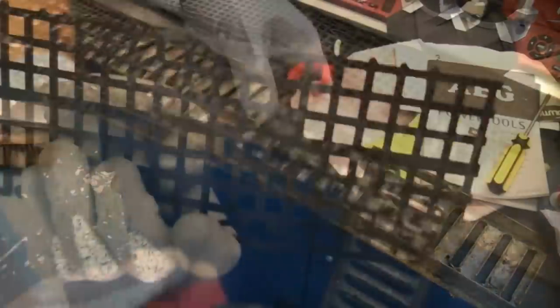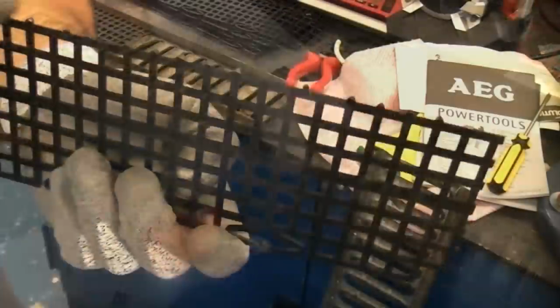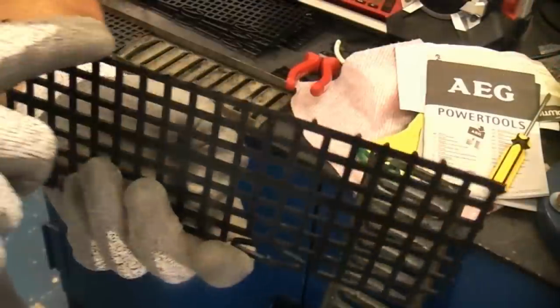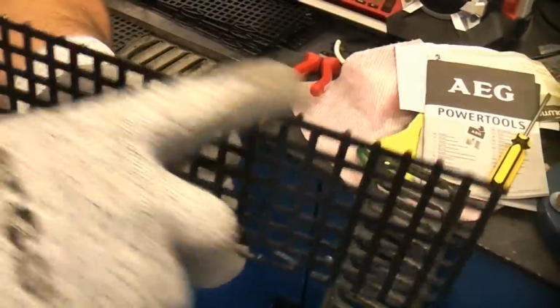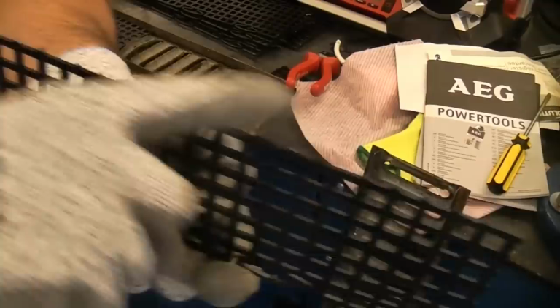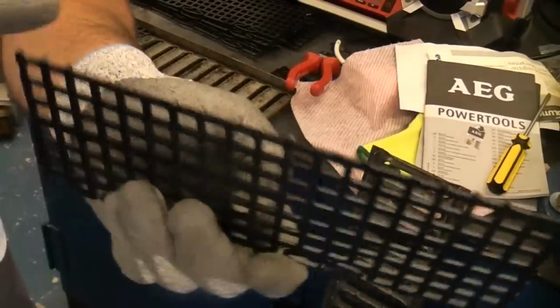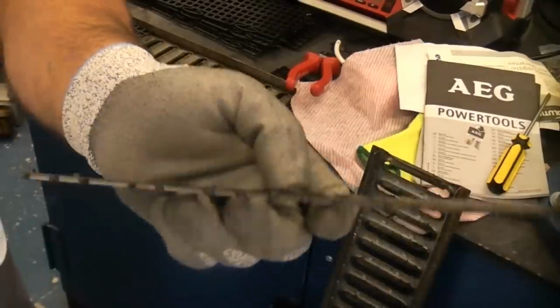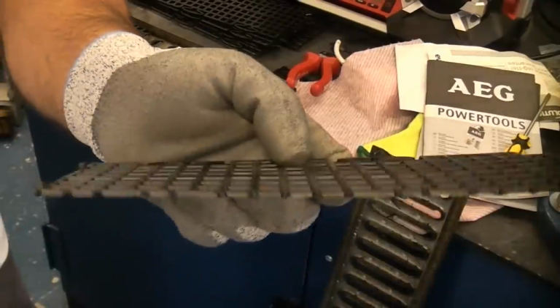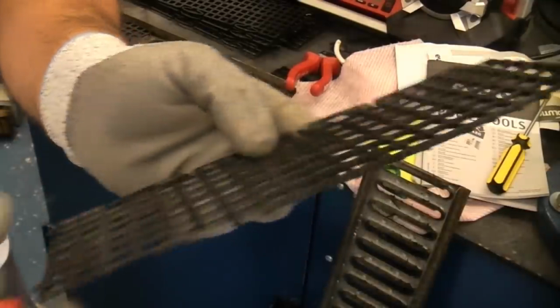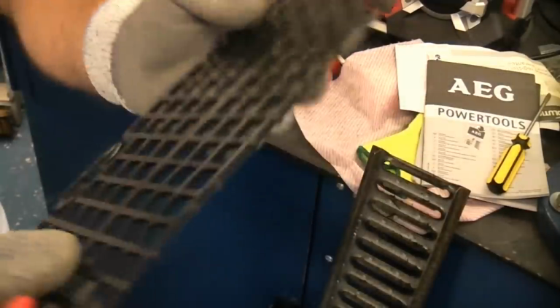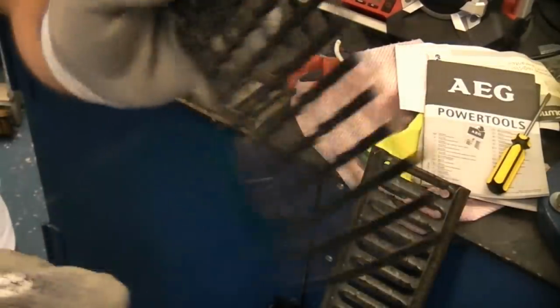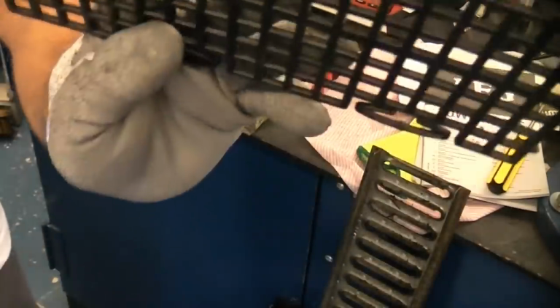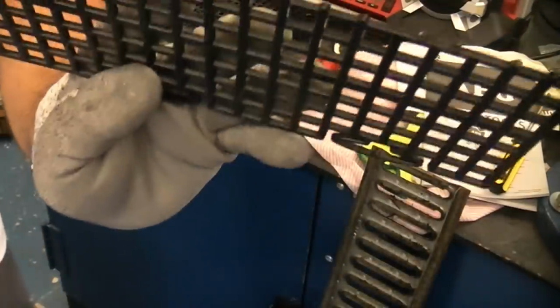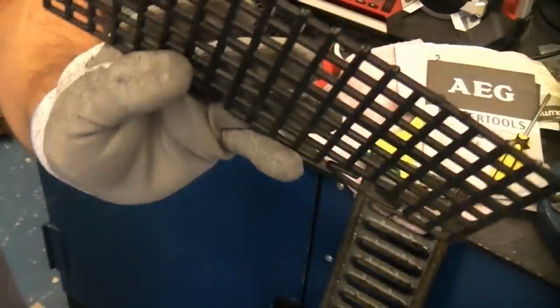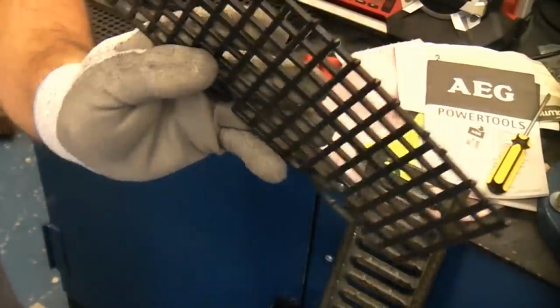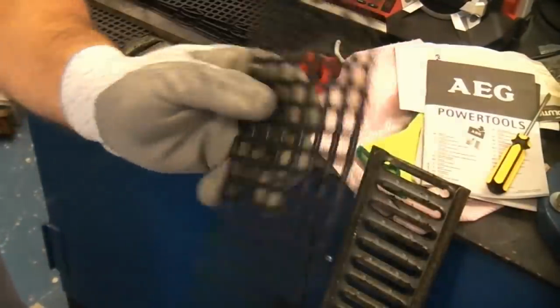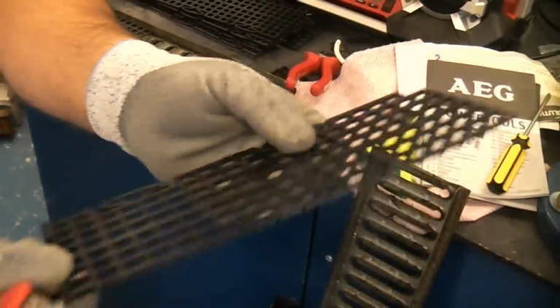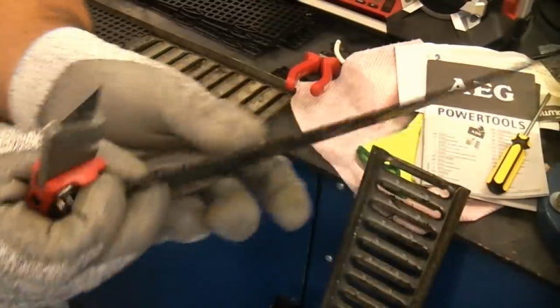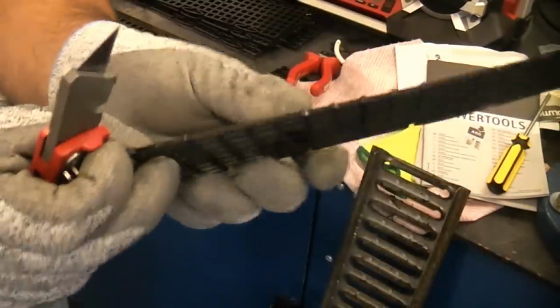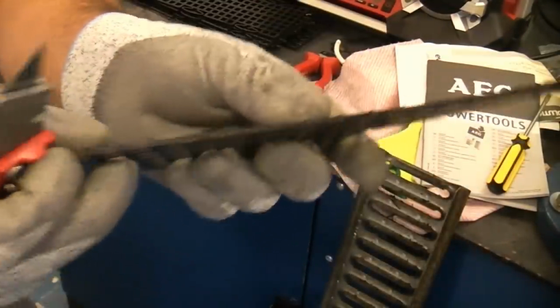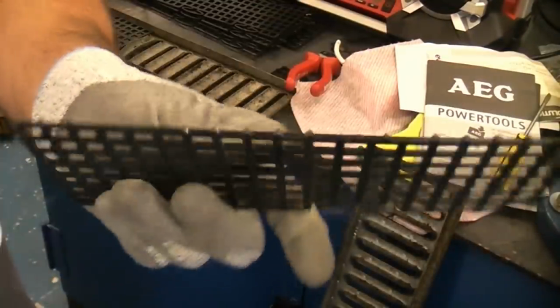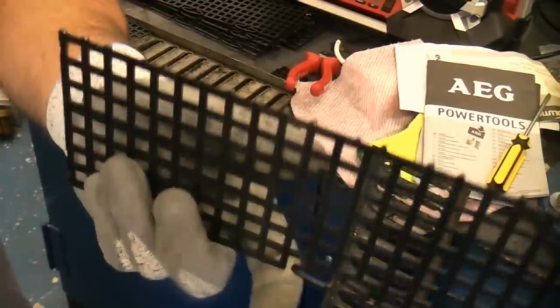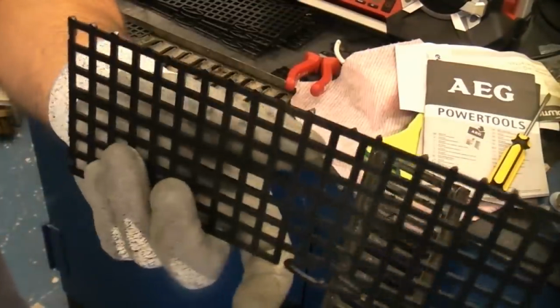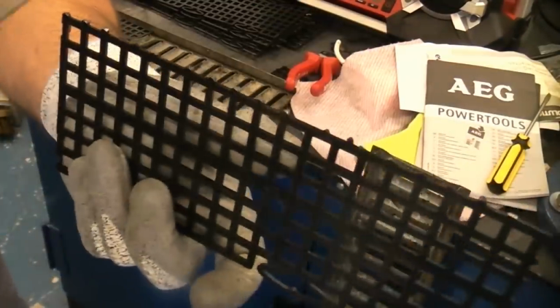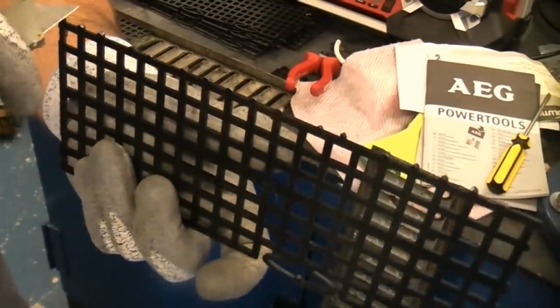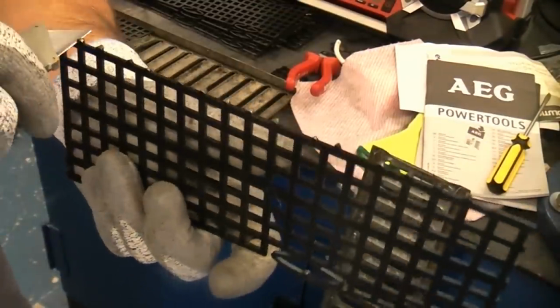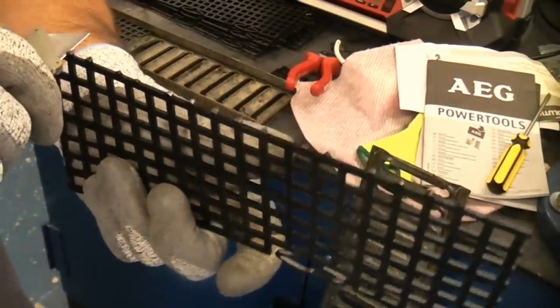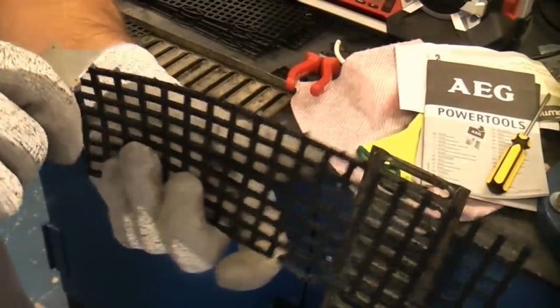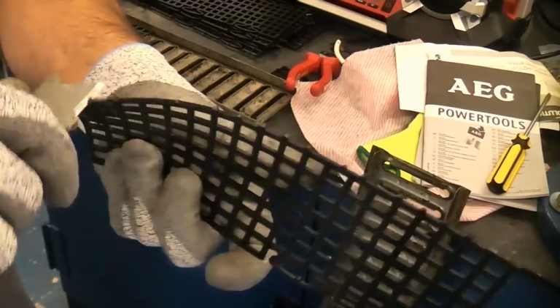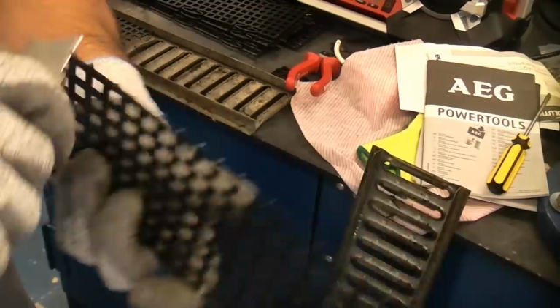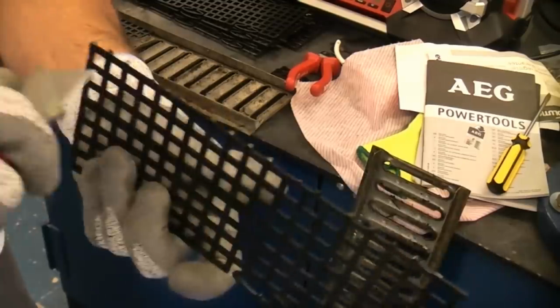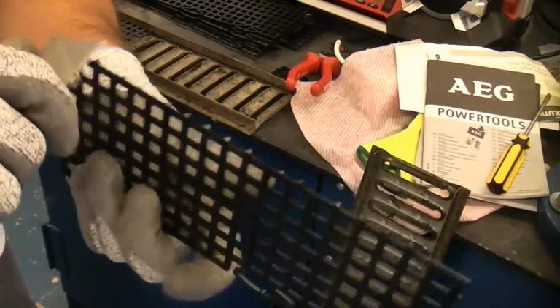Once I've snipped off all those pieces with the side cutters, there are little bits that are still left on there and they are actually interfering with the fit, so I'm just going to take them off using a sharp knife.